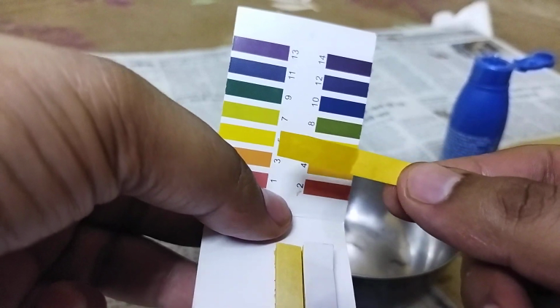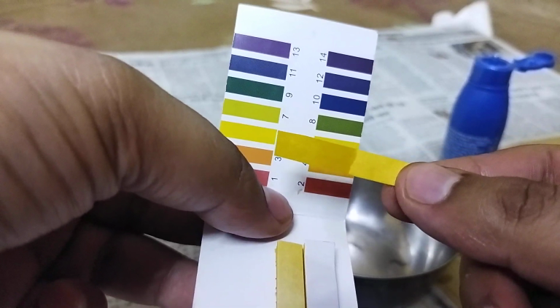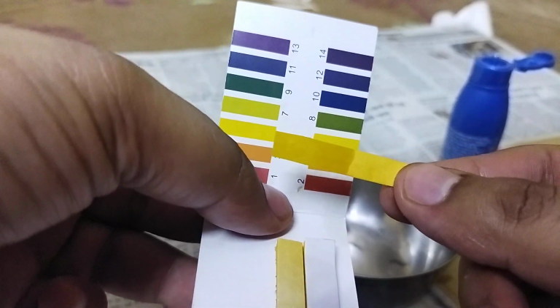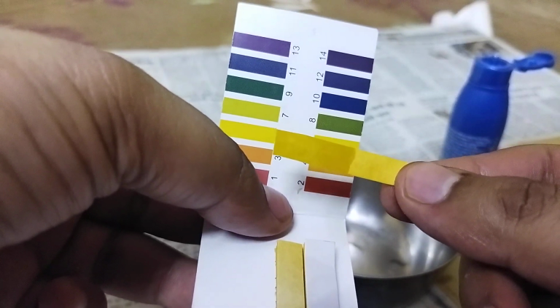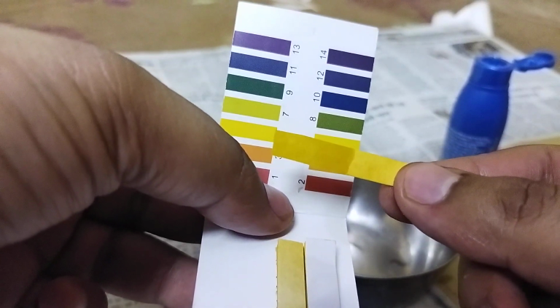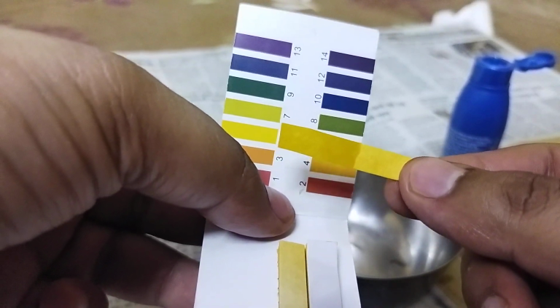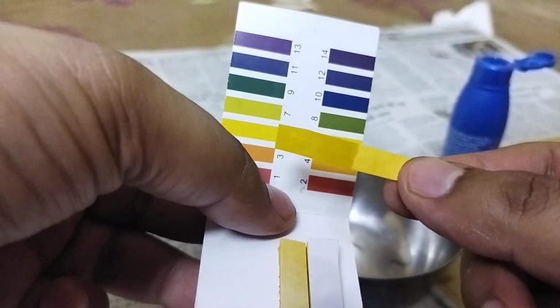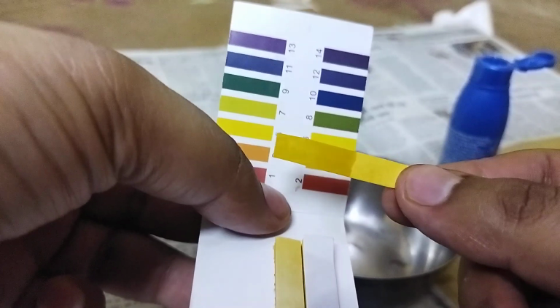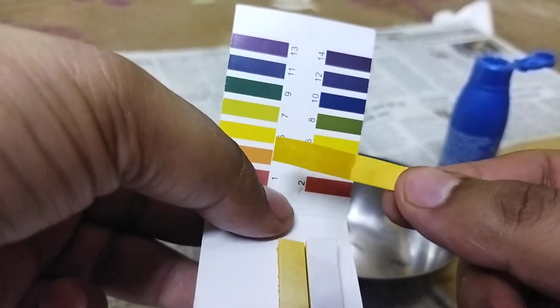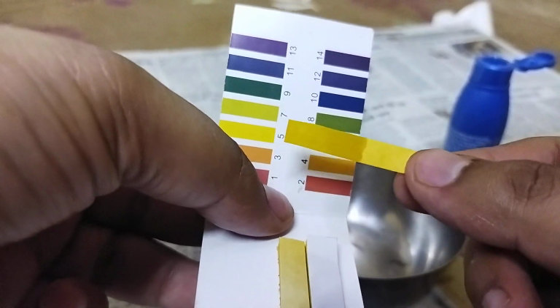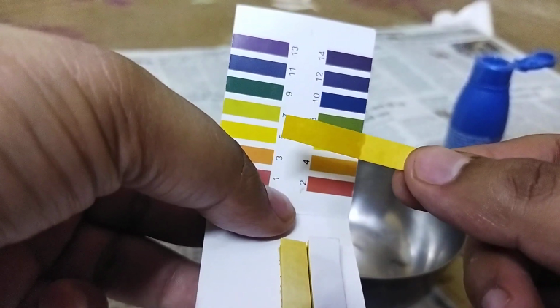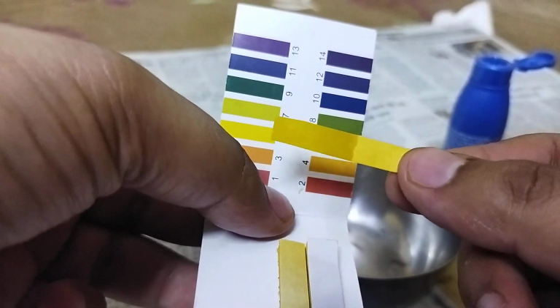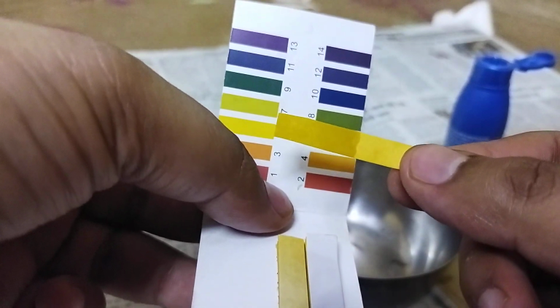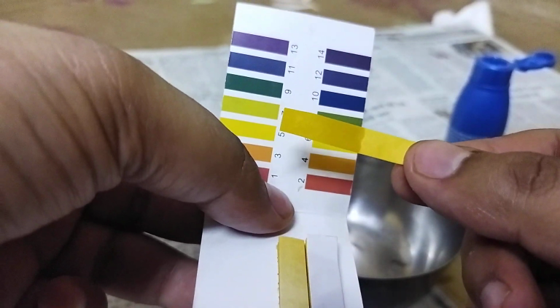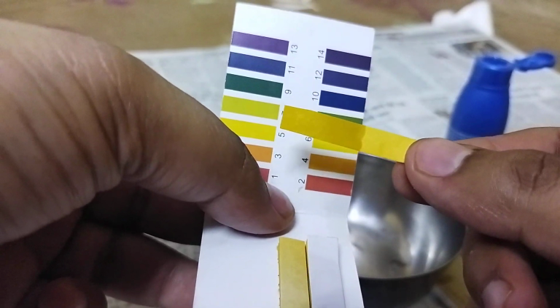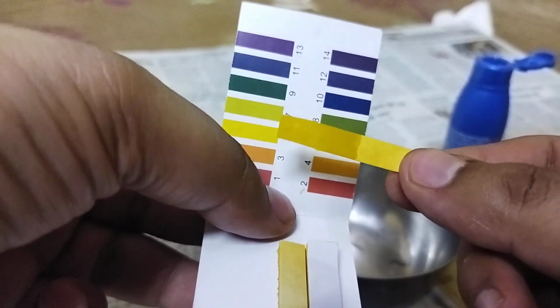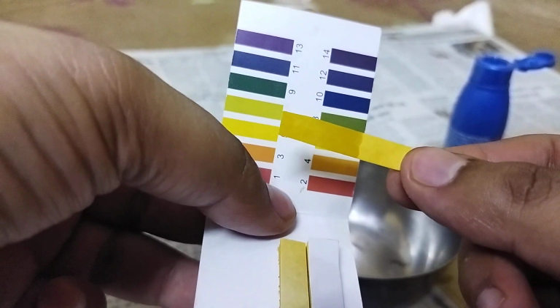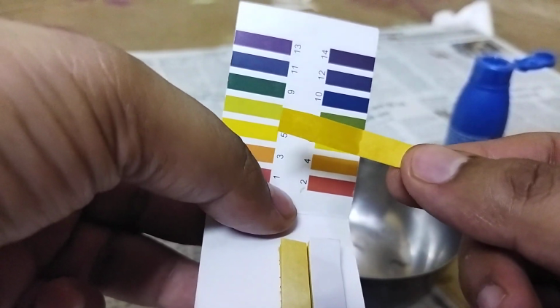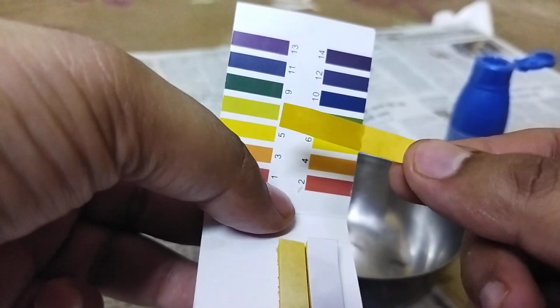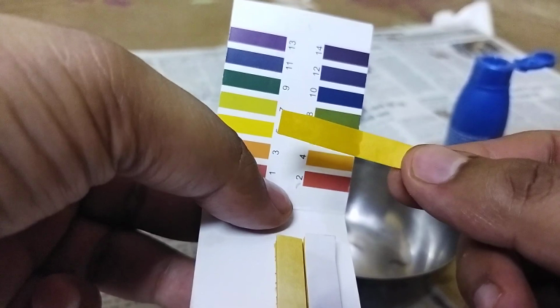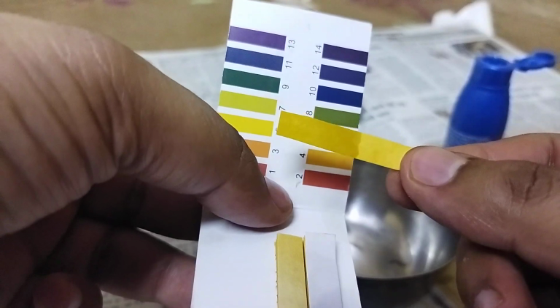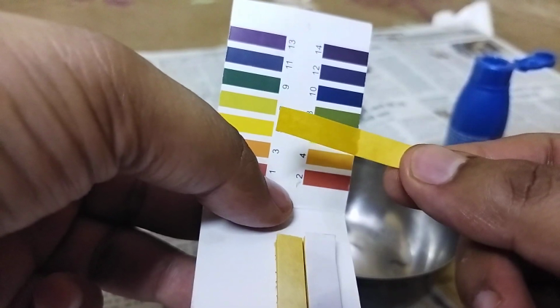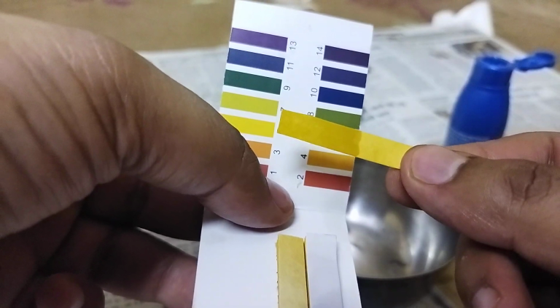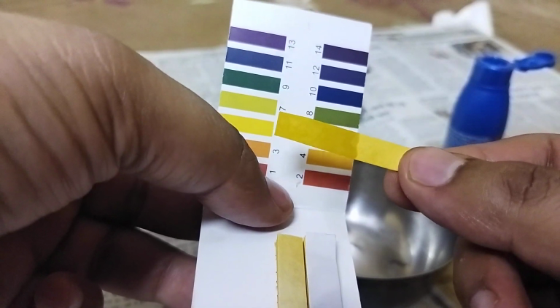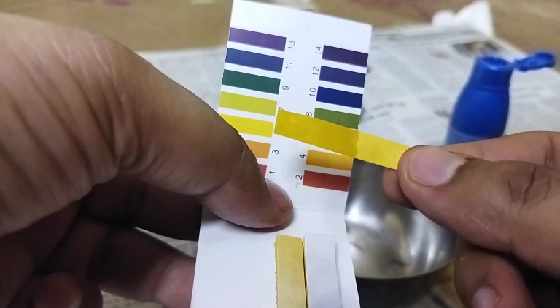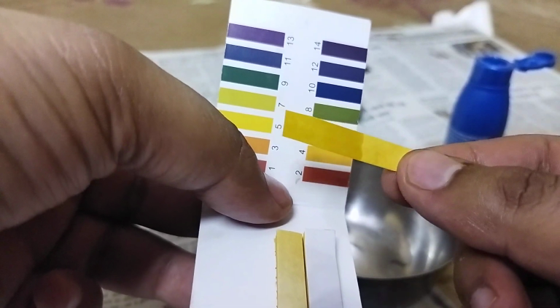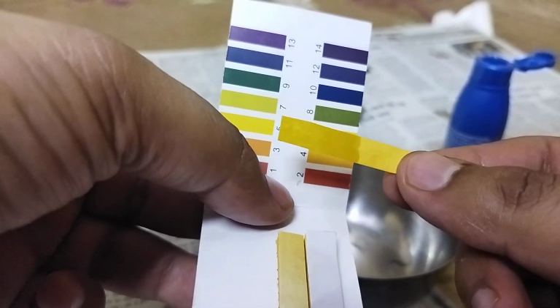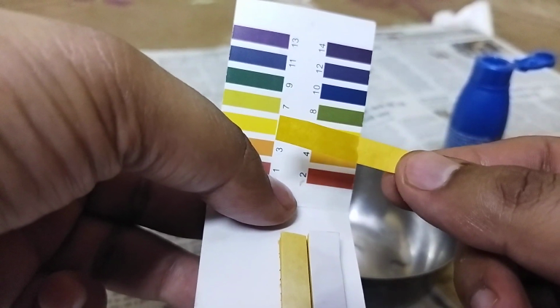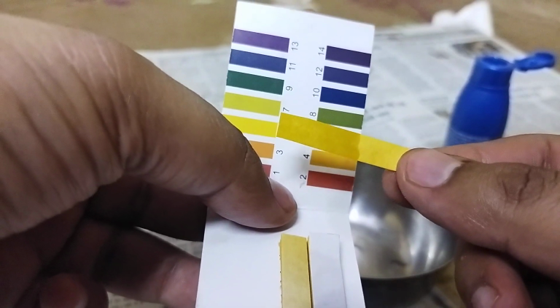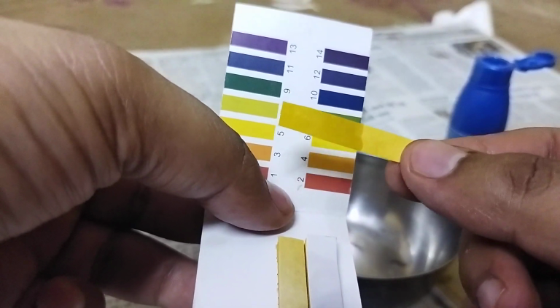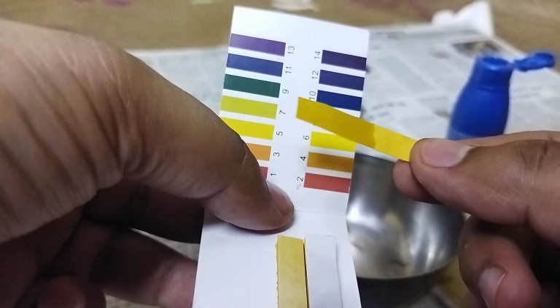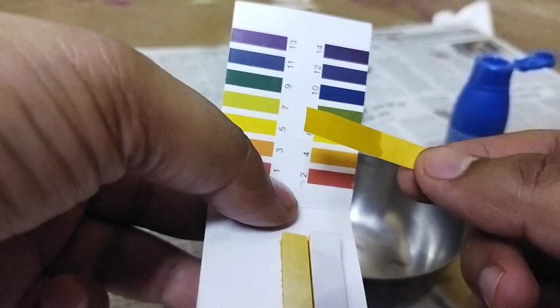Now I think we can conclude that it is pH neutral, slightly basic in nature — like 7.3, I would say.